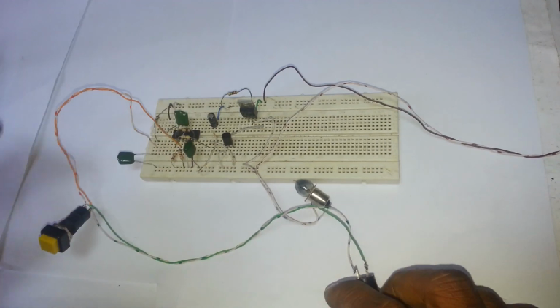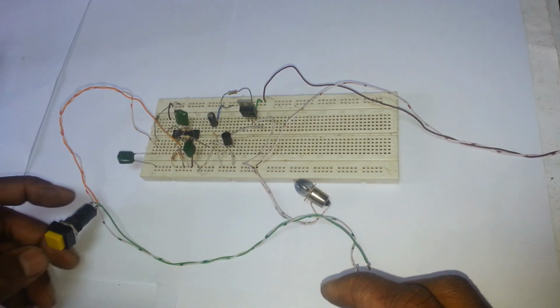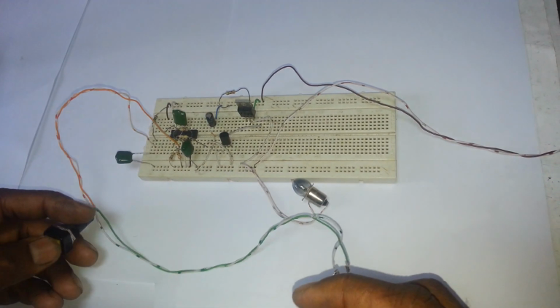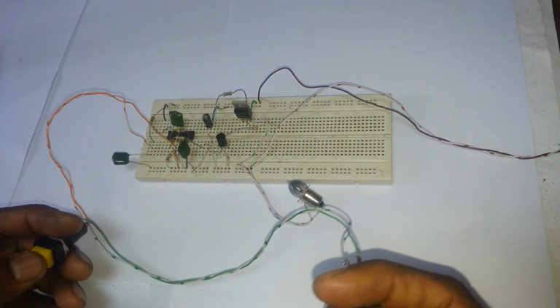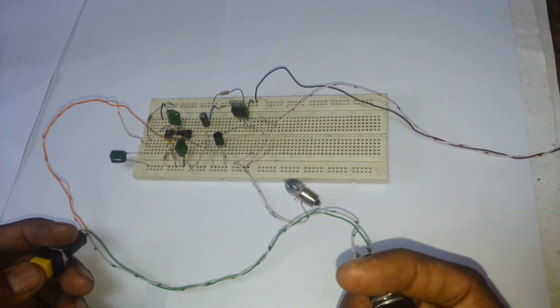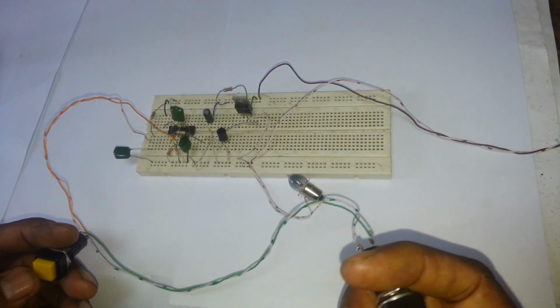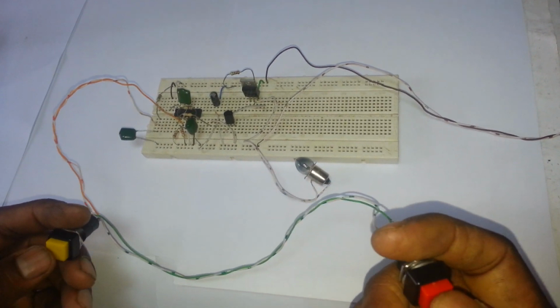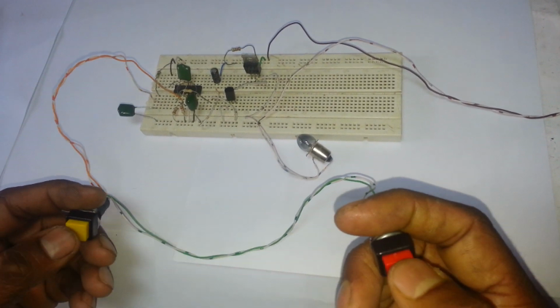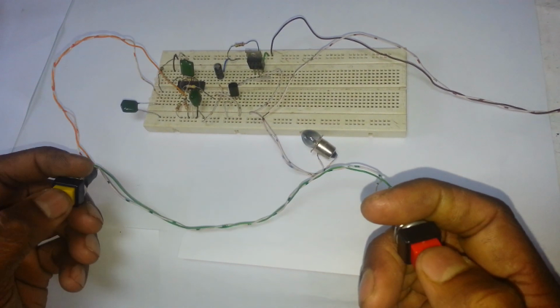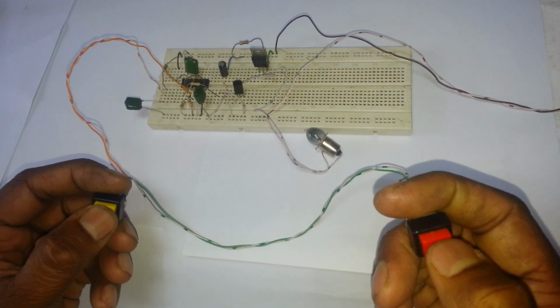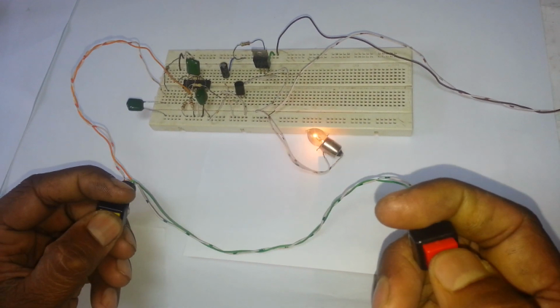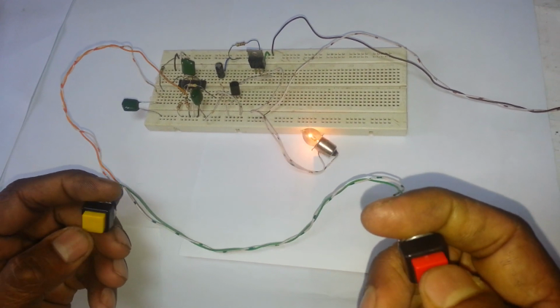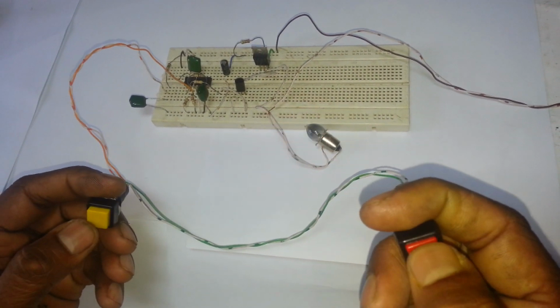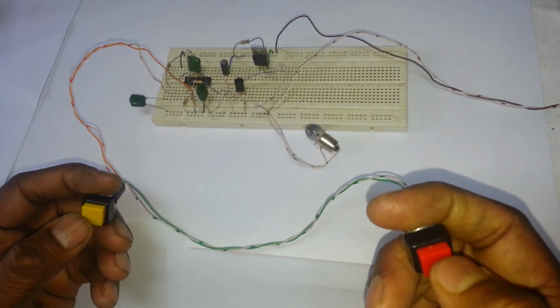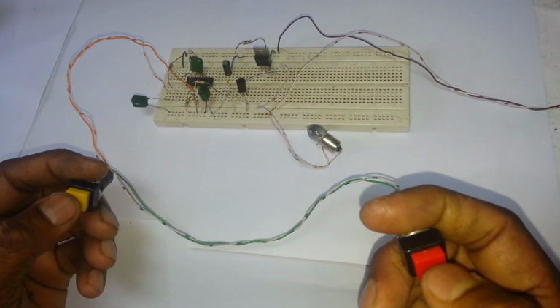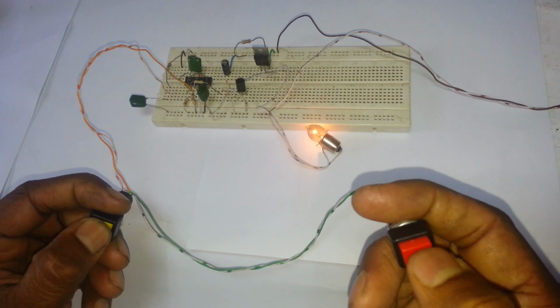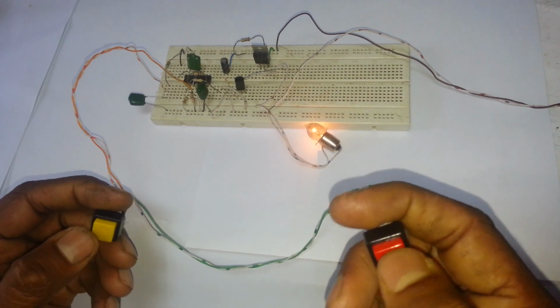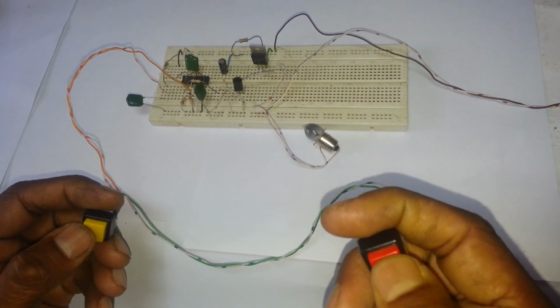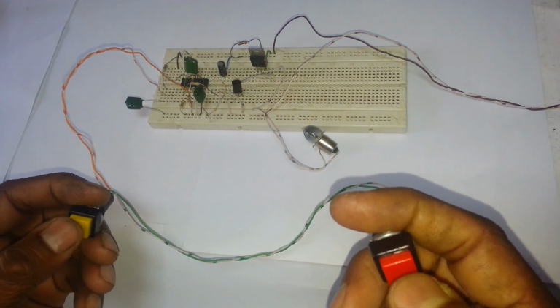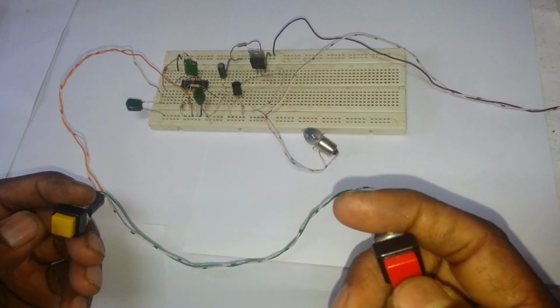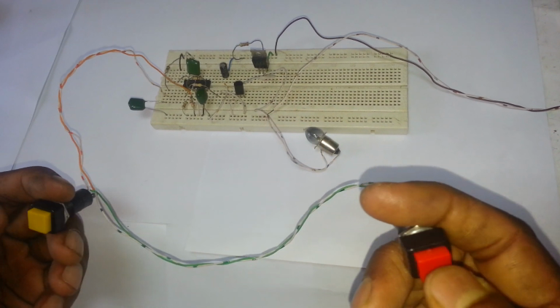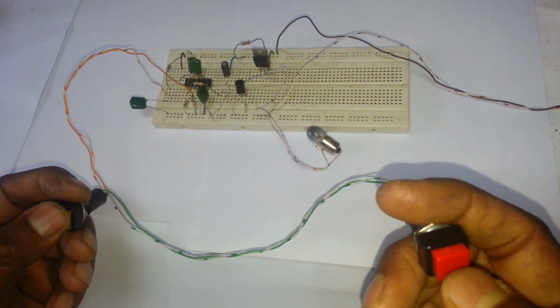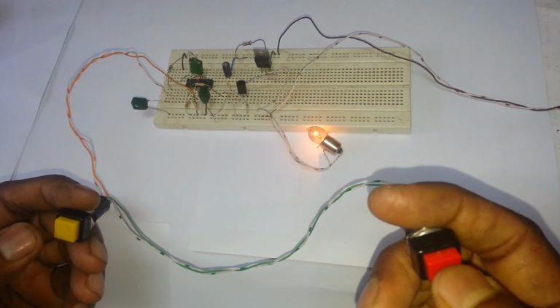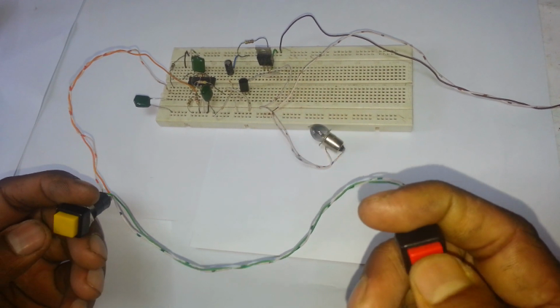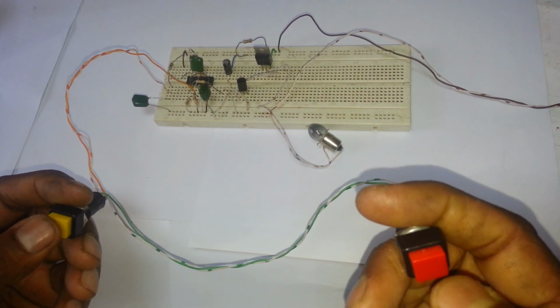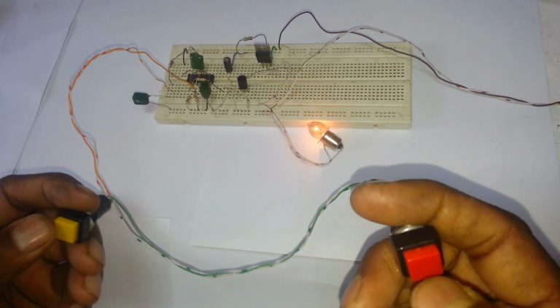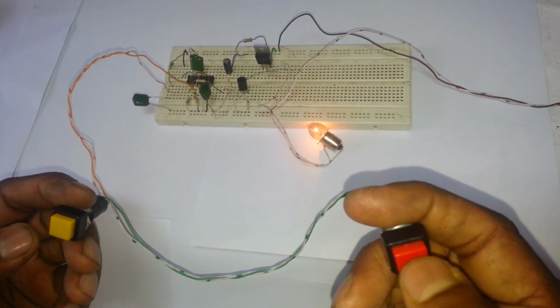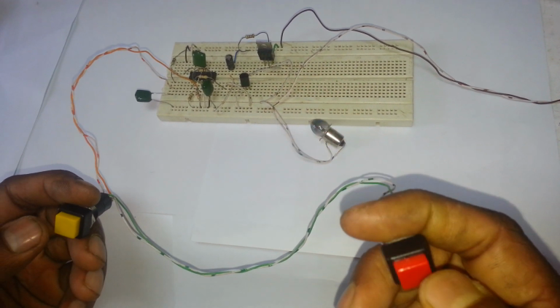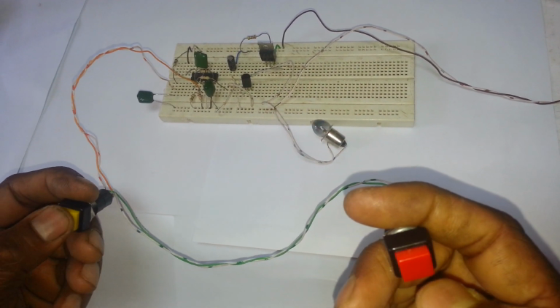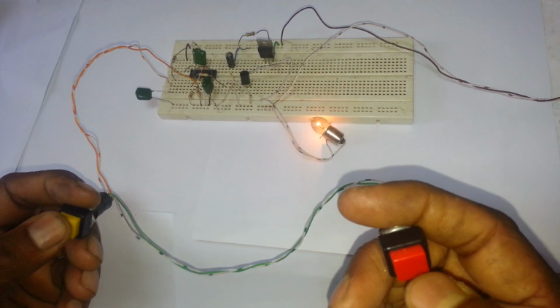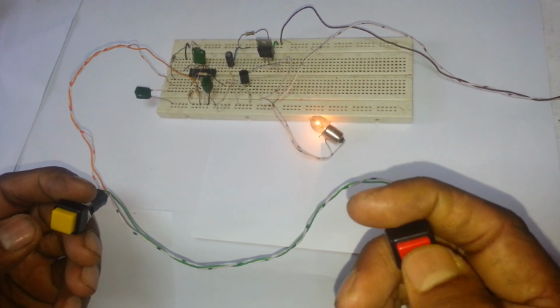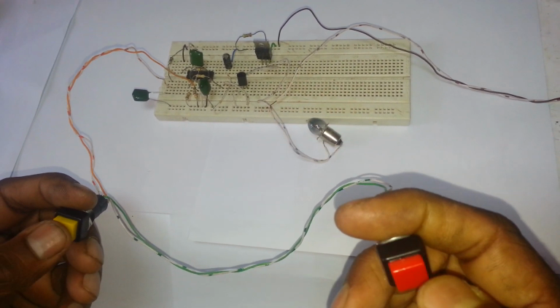Now I connect two parallel switches. We can control the circuit using these two switches.